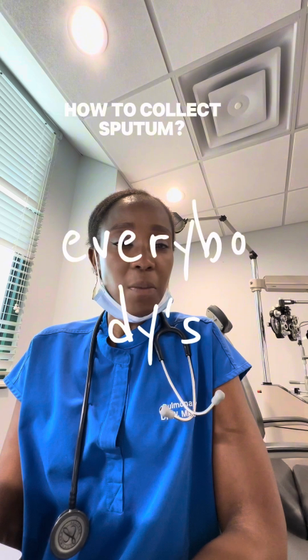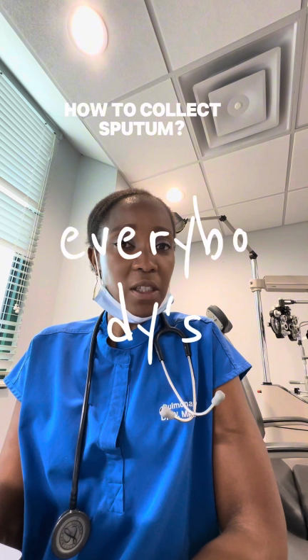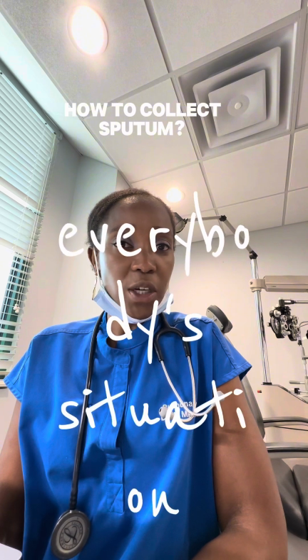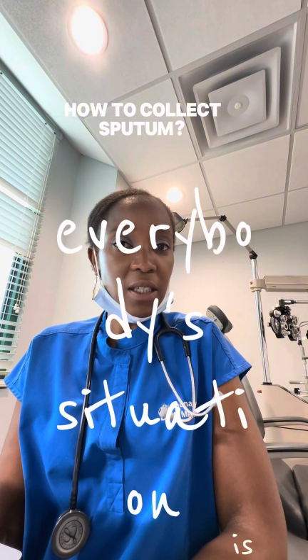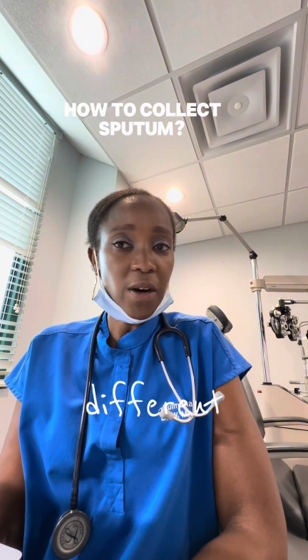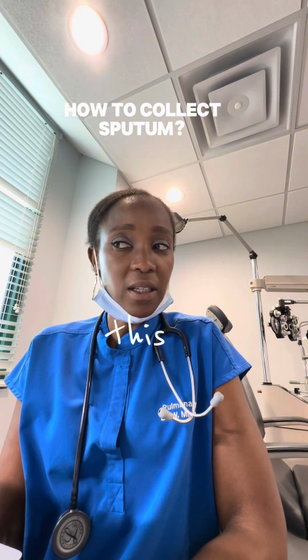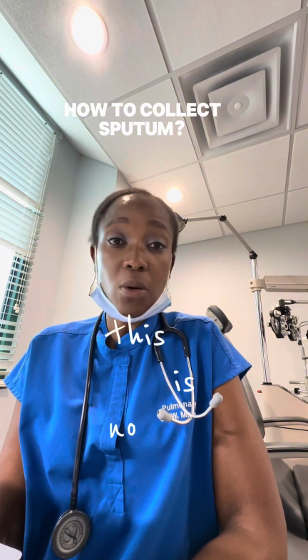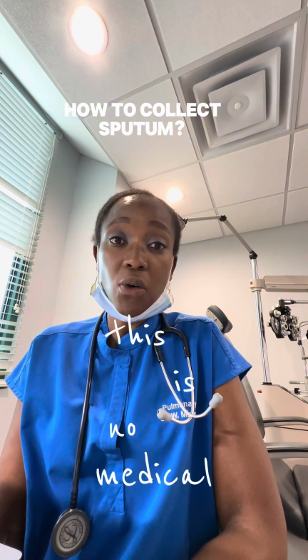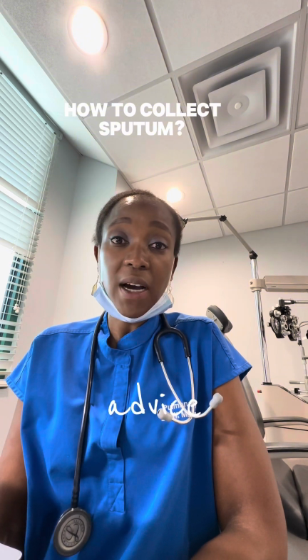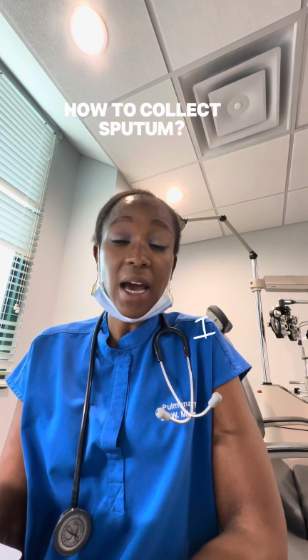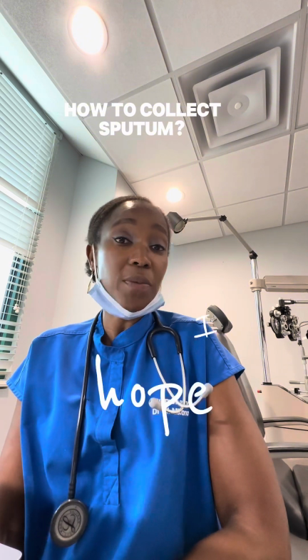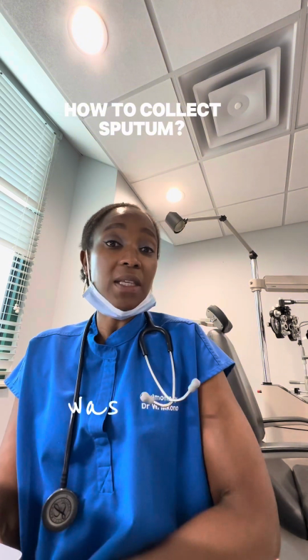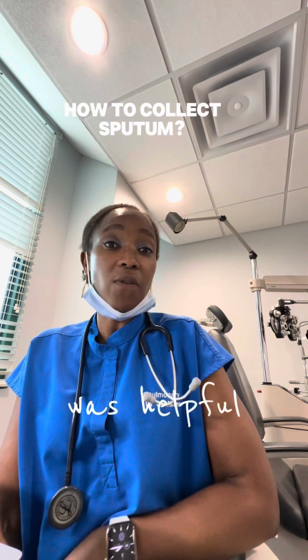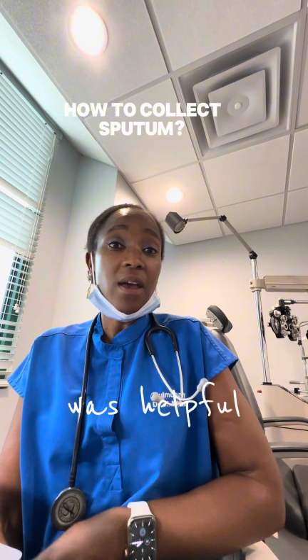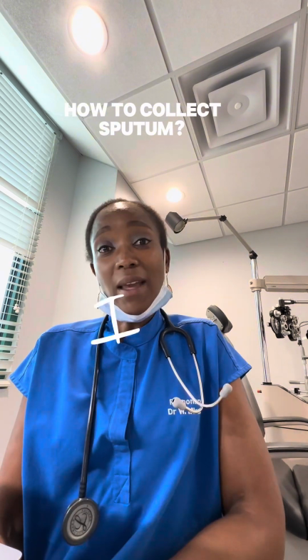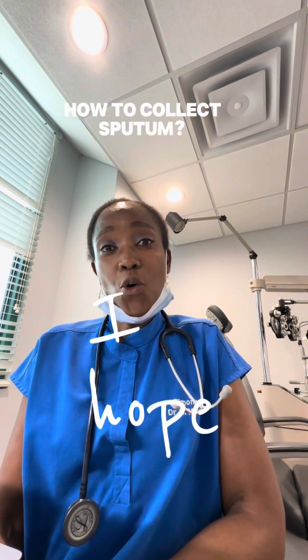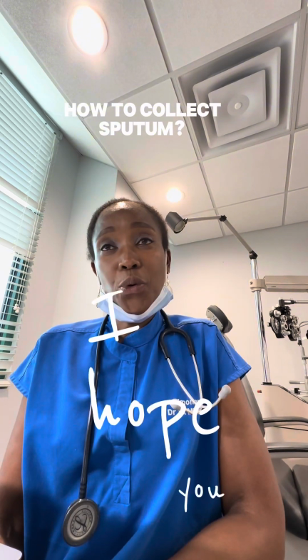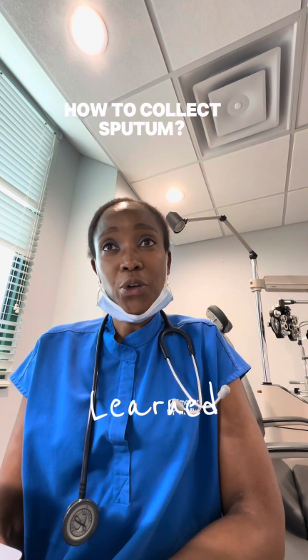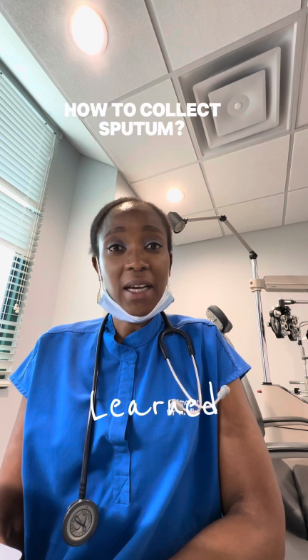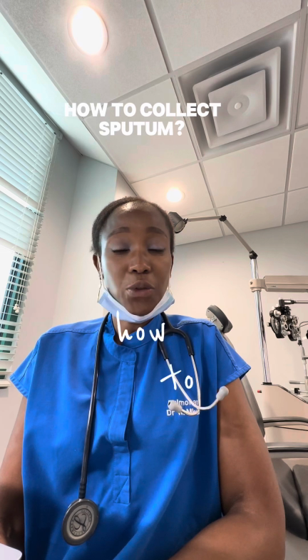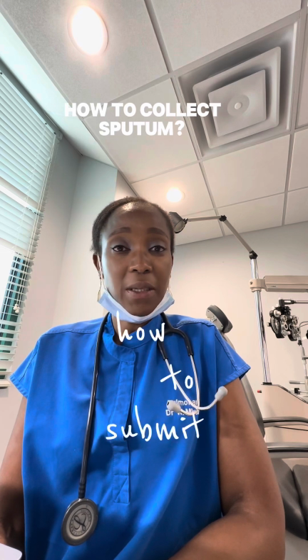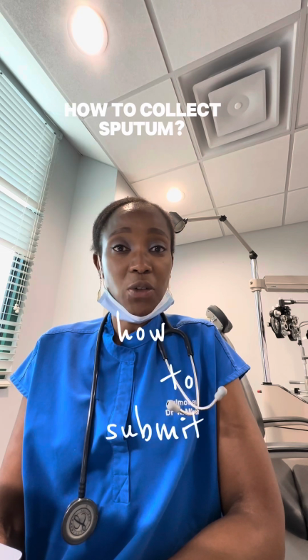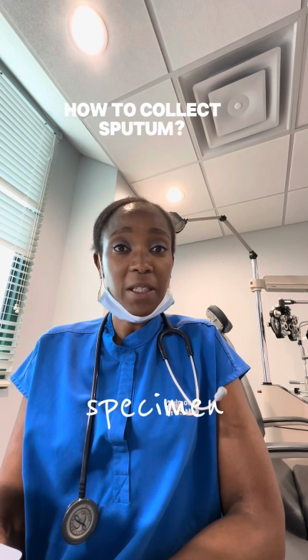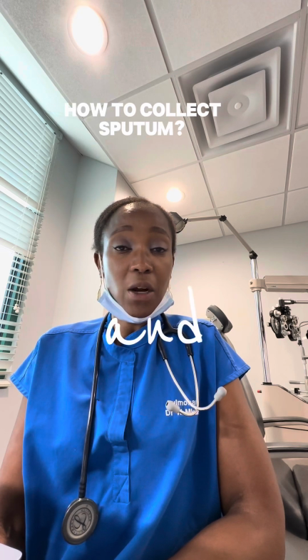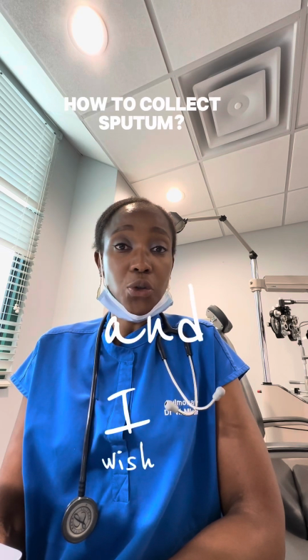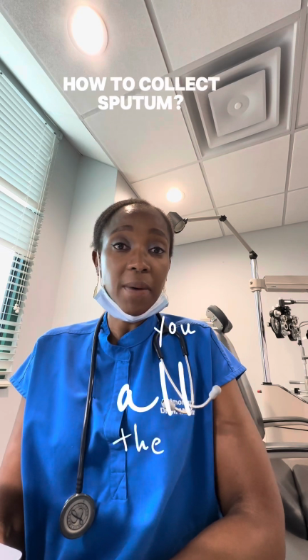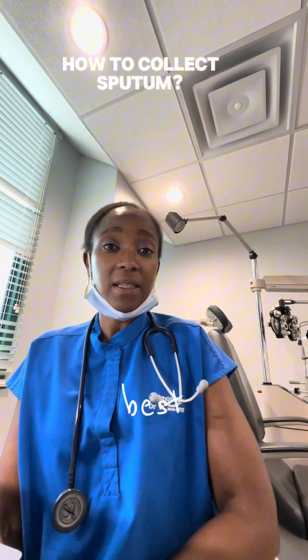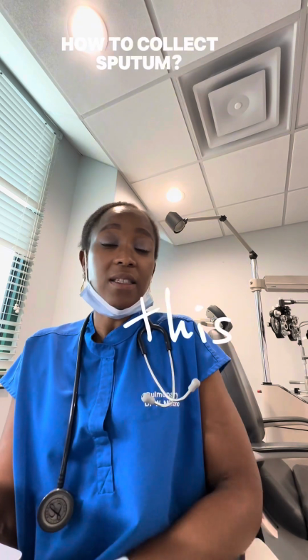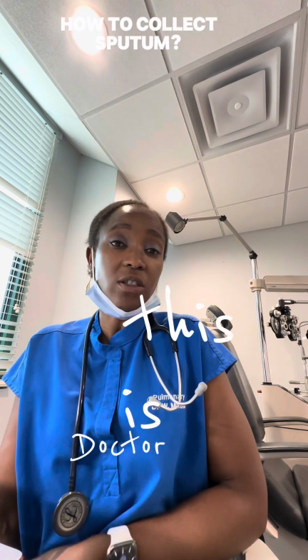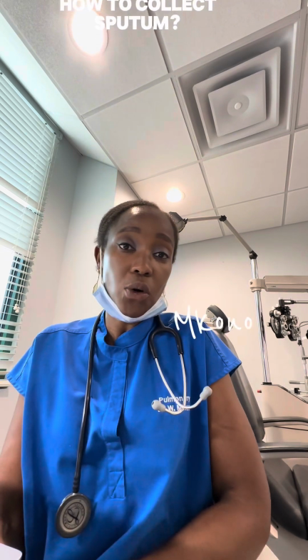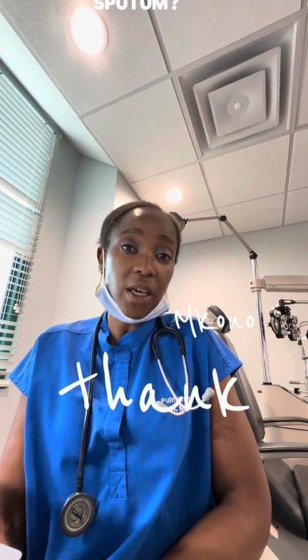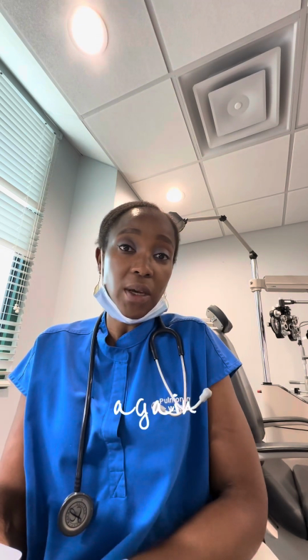Everybody's situation is different. This is not medical advice. I hope this was helpful. I hope you learned how to submit your specimen and I wish you all the best. This is Dr. McConnell. Thank you again.